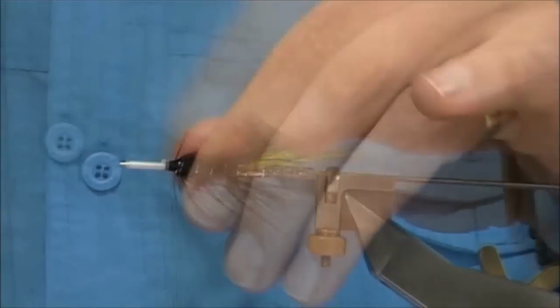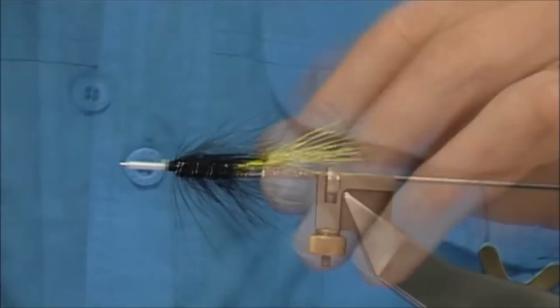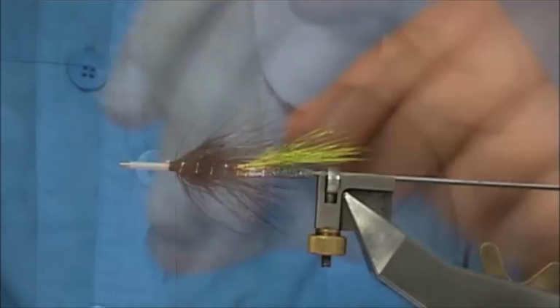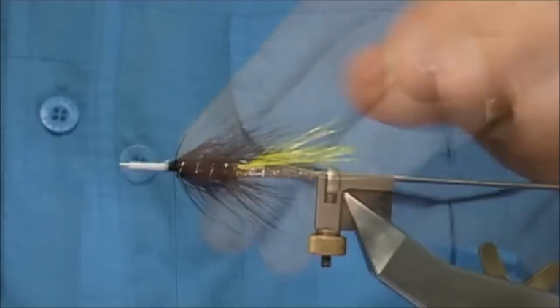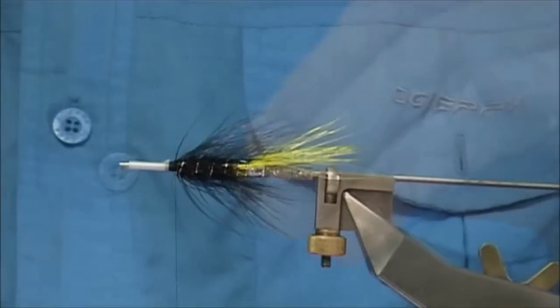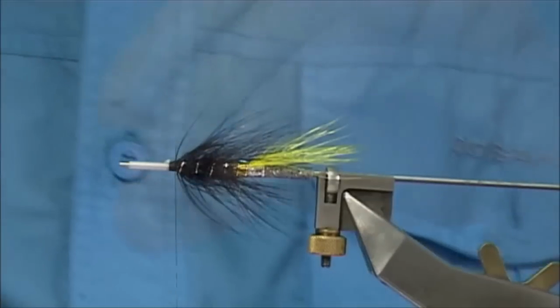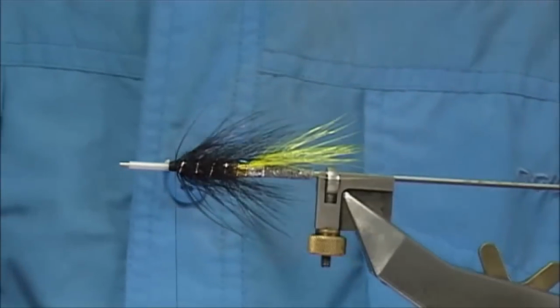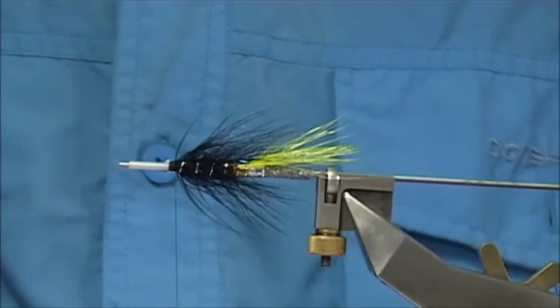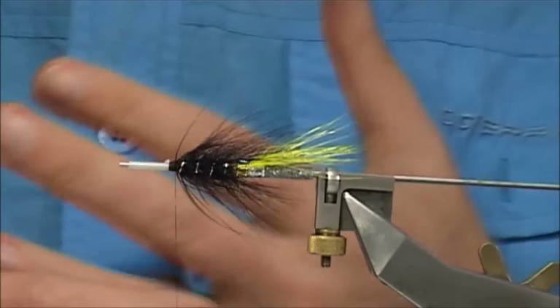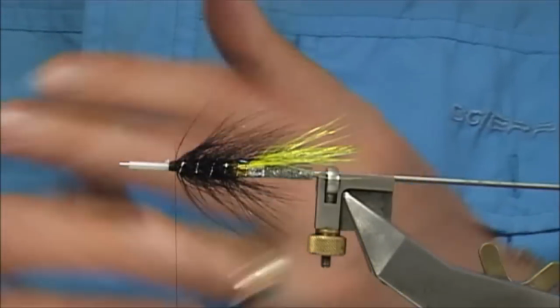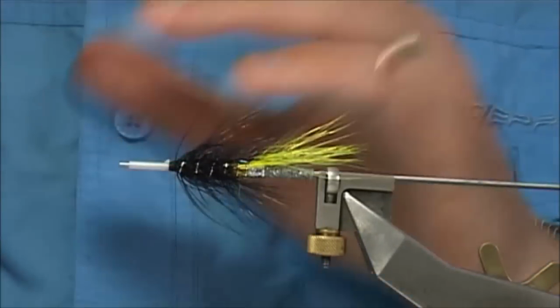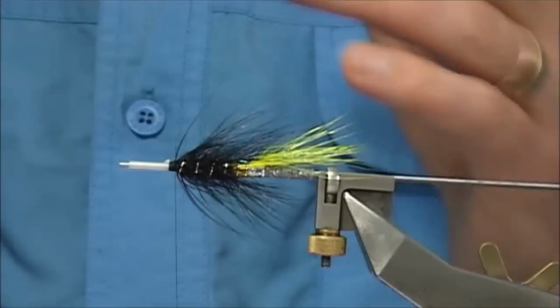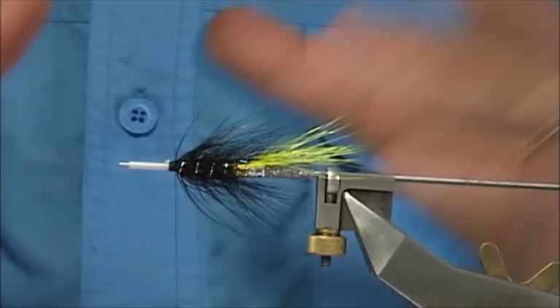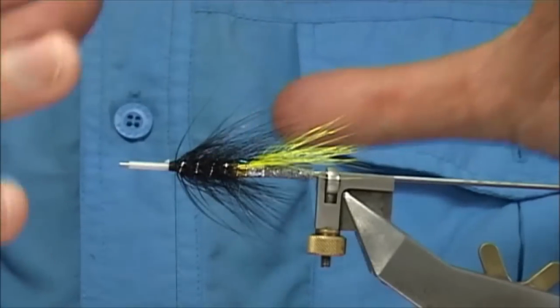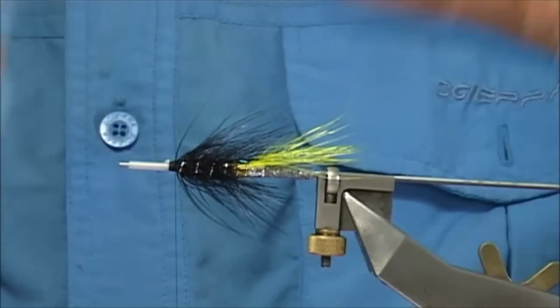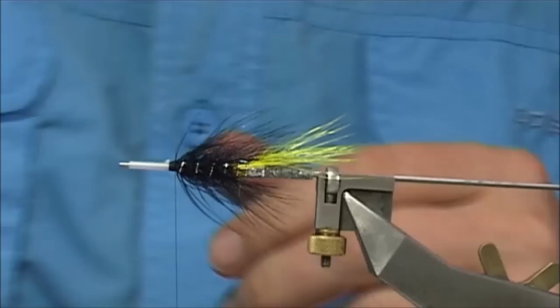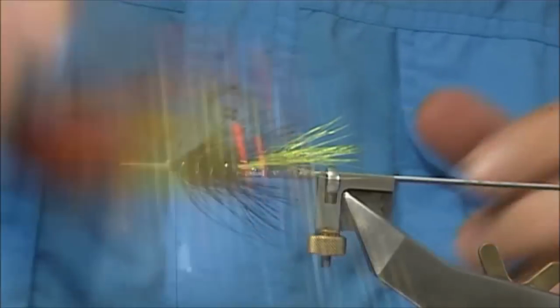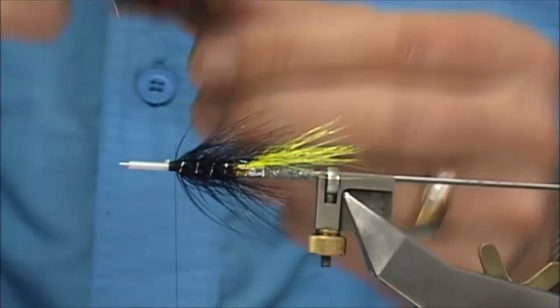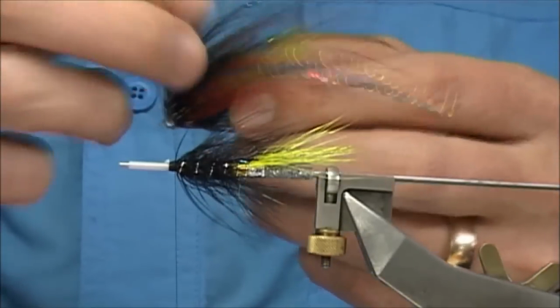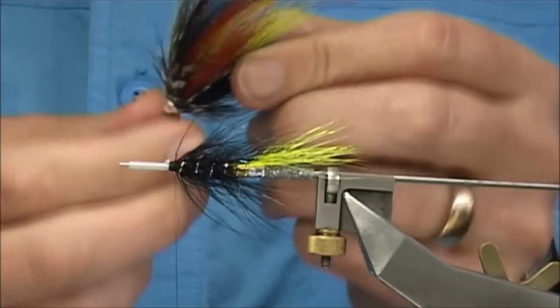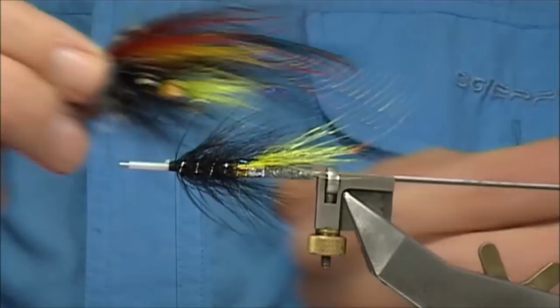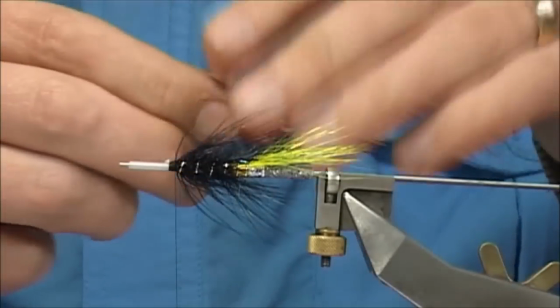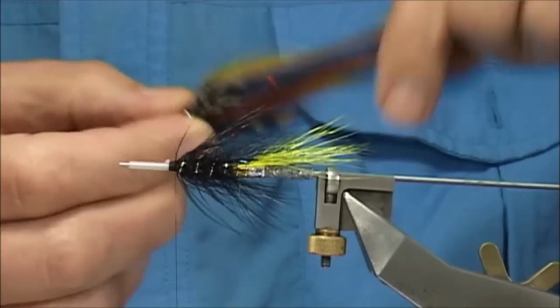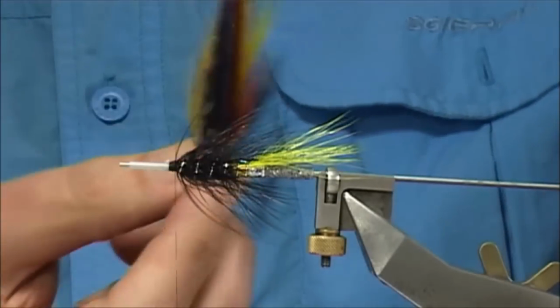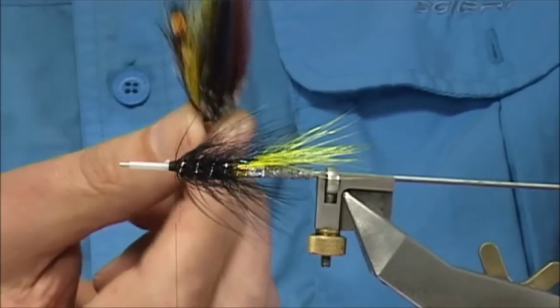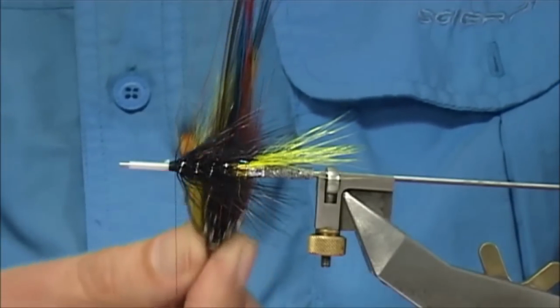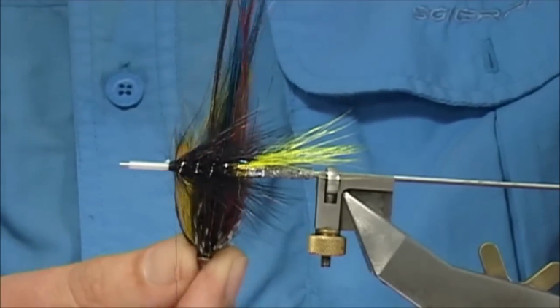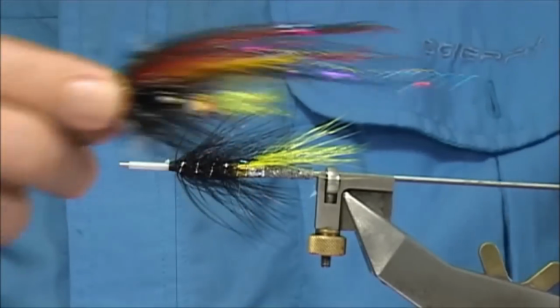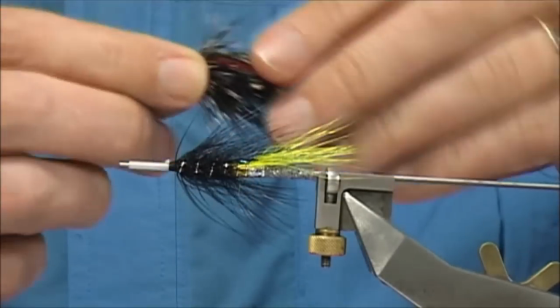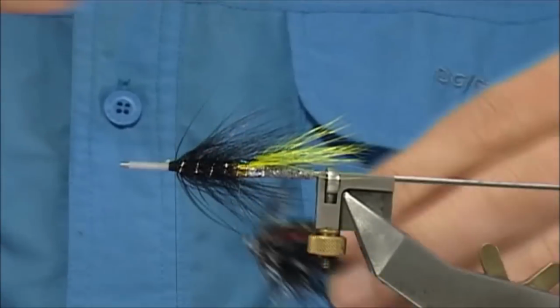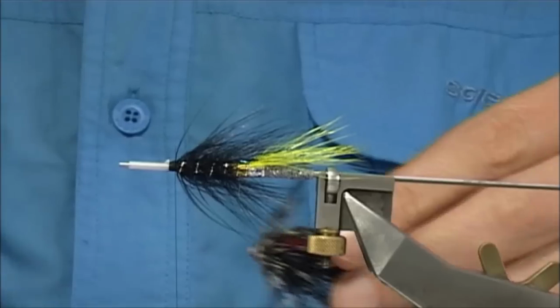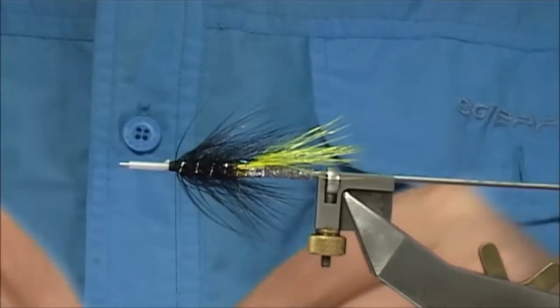Now to build up the wing — the body is done. It's an unusual way of building a wing up, but the main thing about this when you're getting the shape into the wing is you want to try and form like a teardrop shape — a tapered shape. That's what gives the fly all the movement and makes it take a lot of fish.